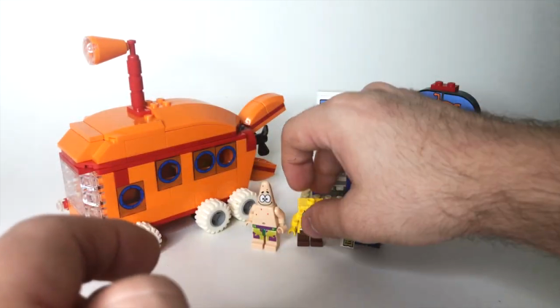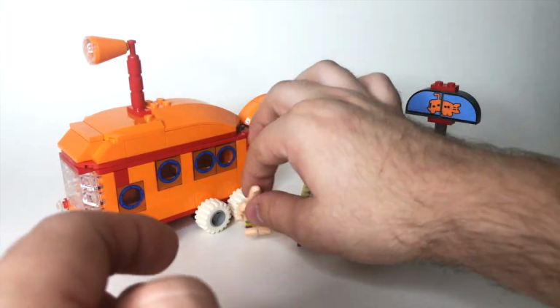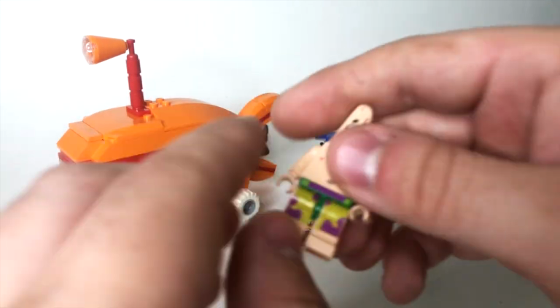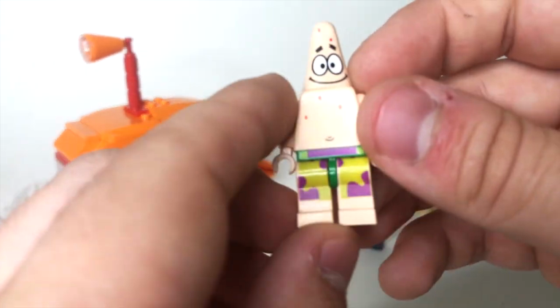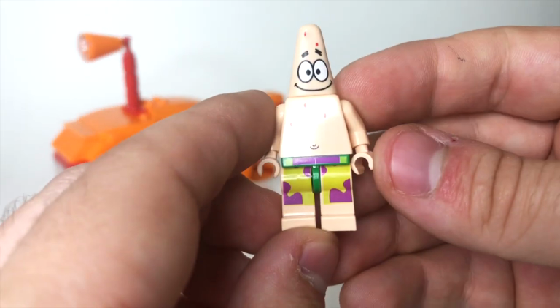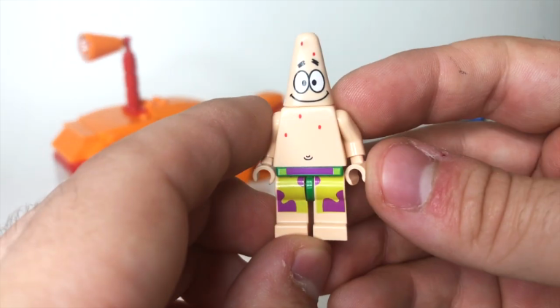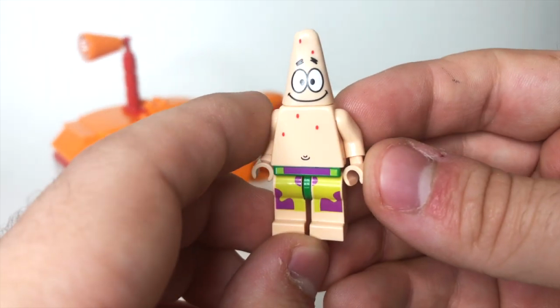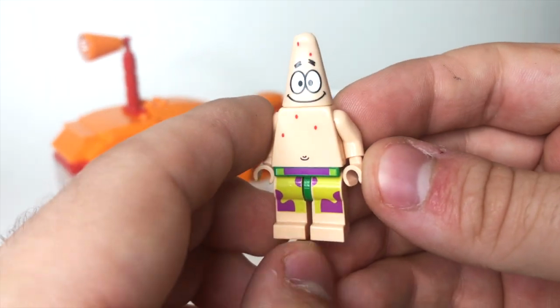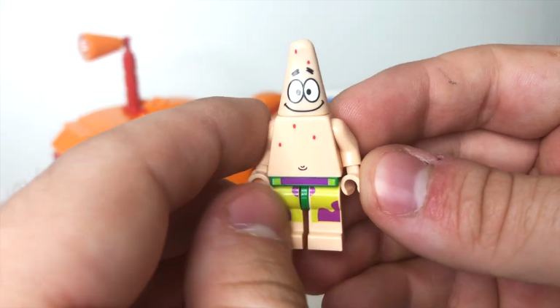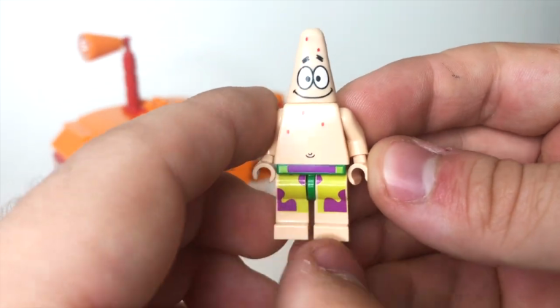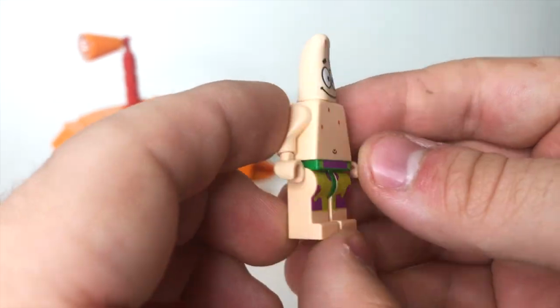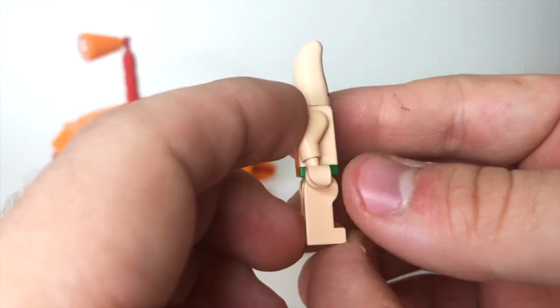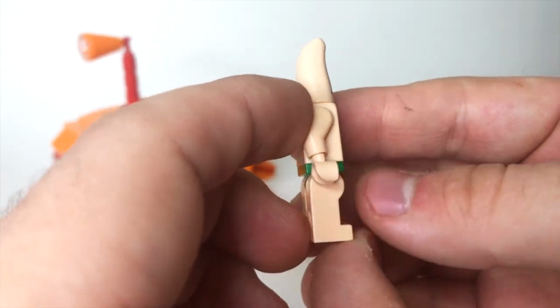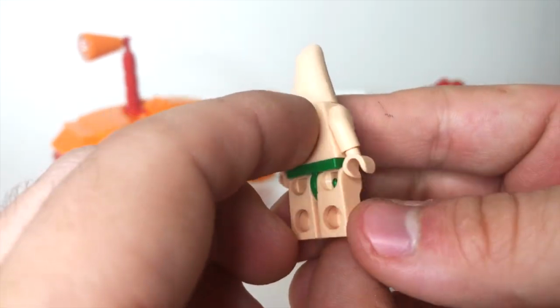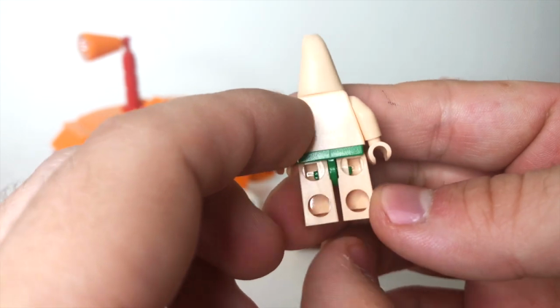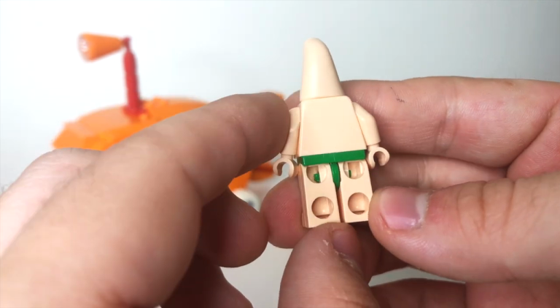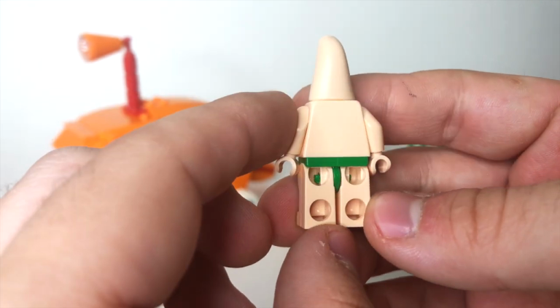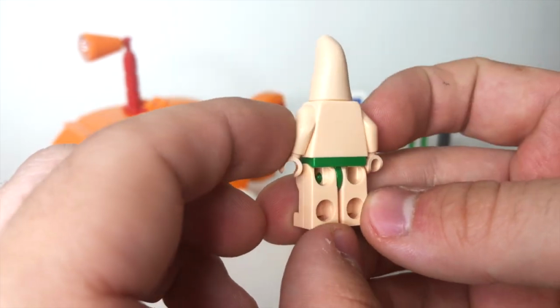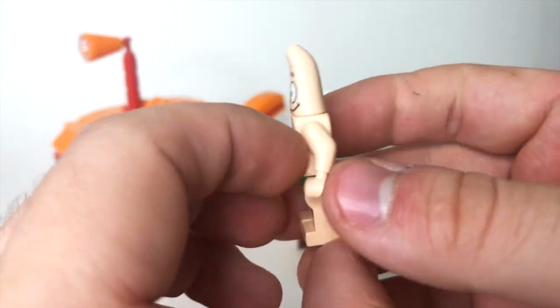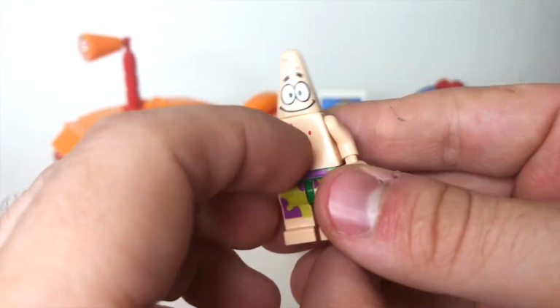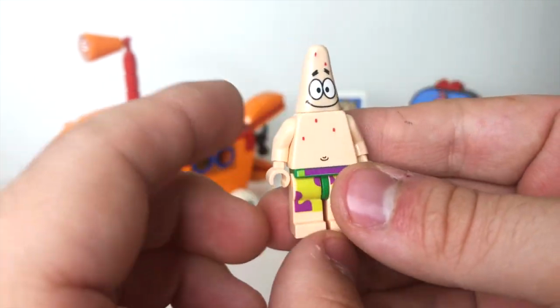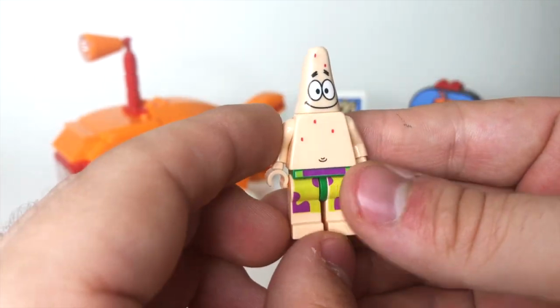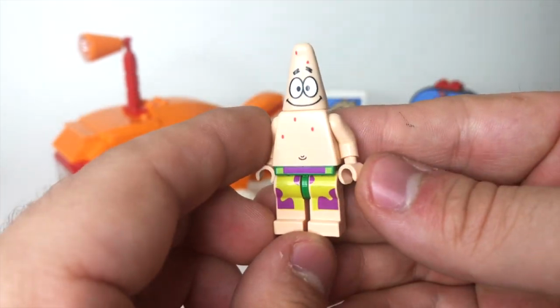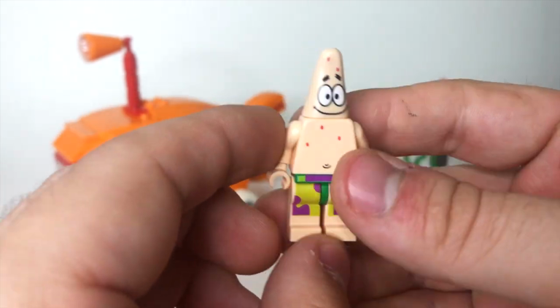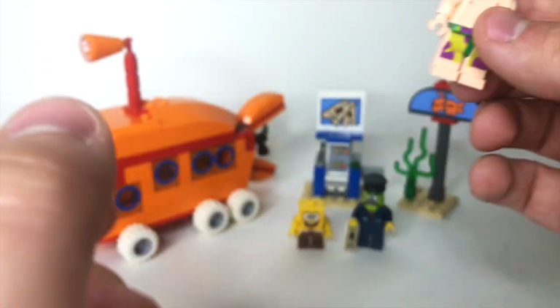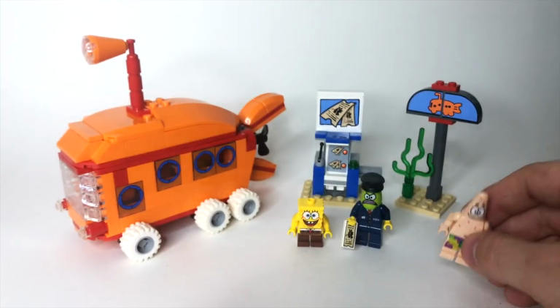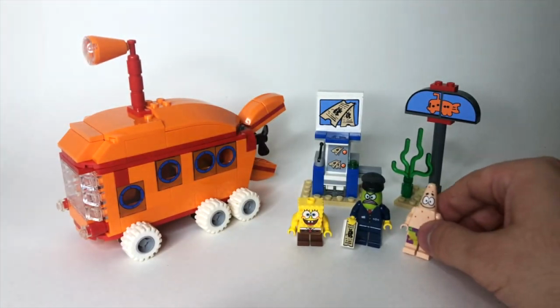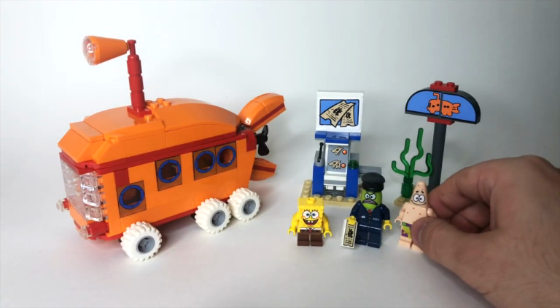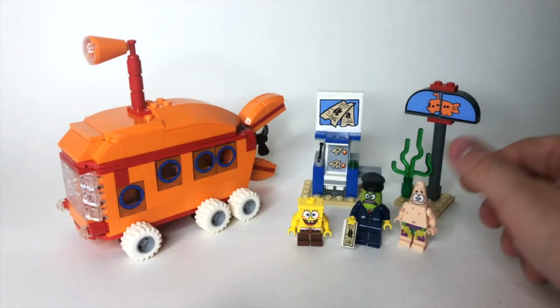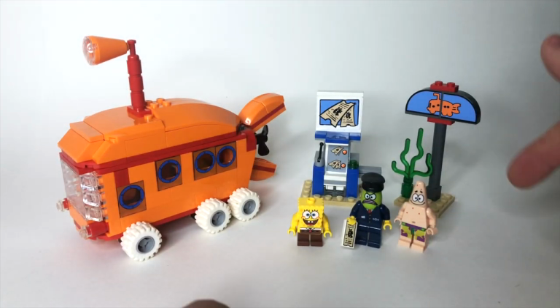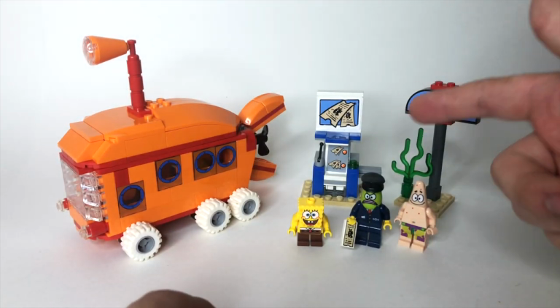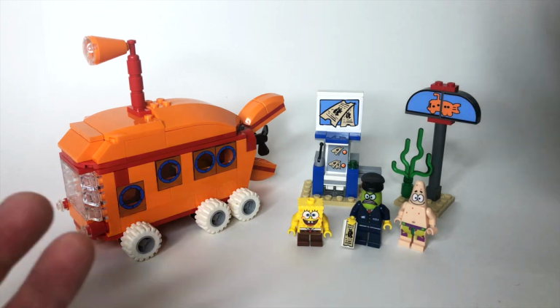And then we've got a classic Patrick minifigure. He's got the shorts there that are only printed on the front, not on the back. All great minifigures here.